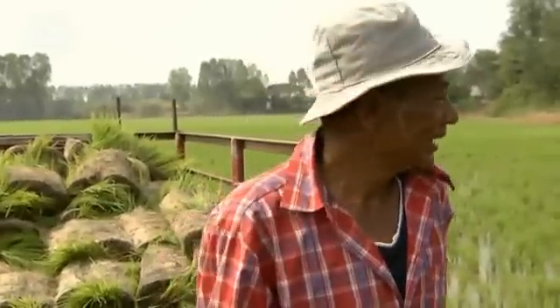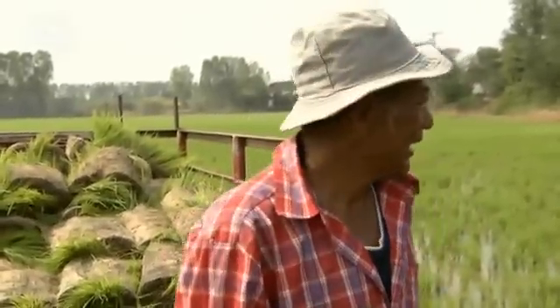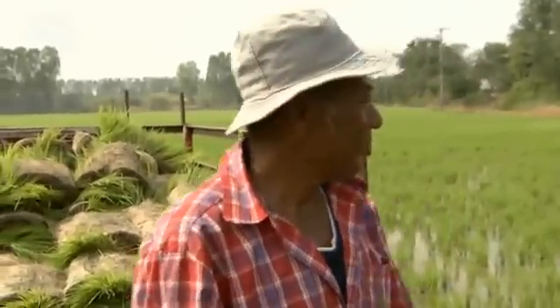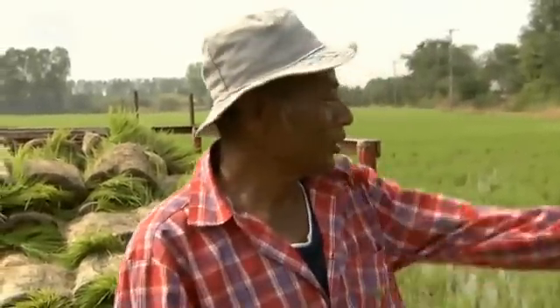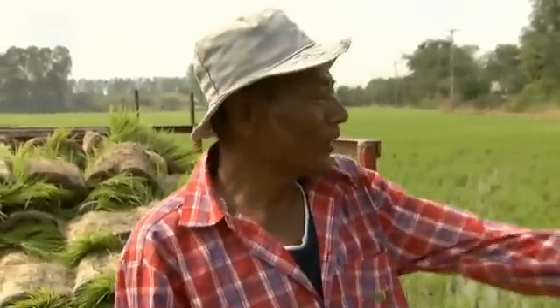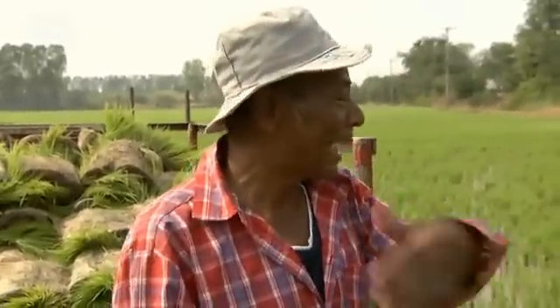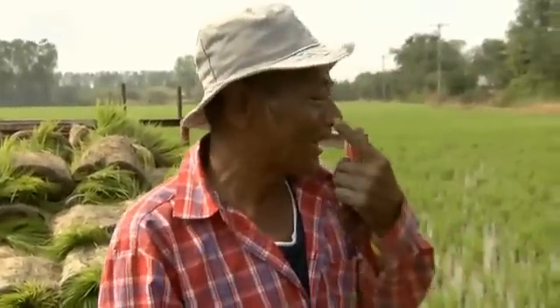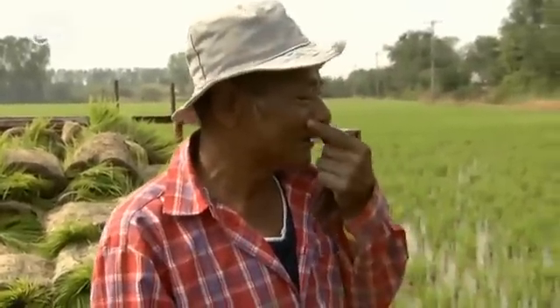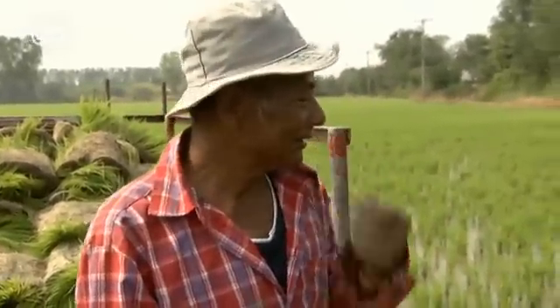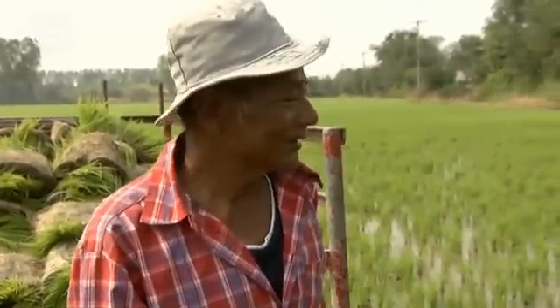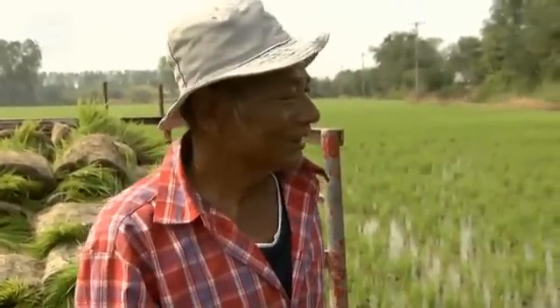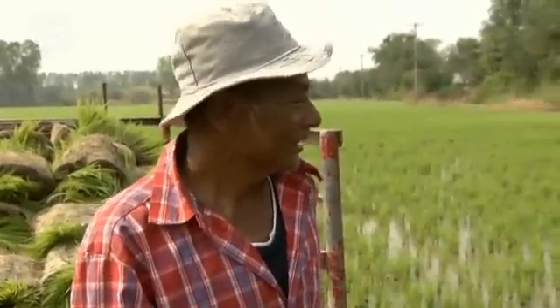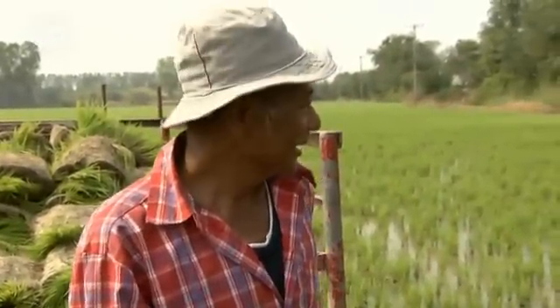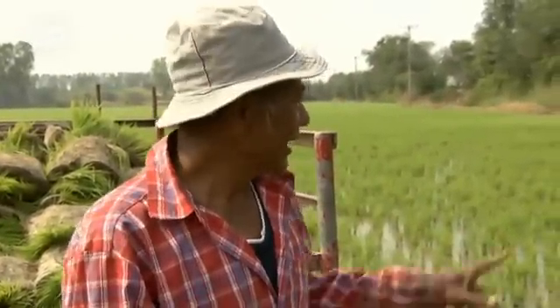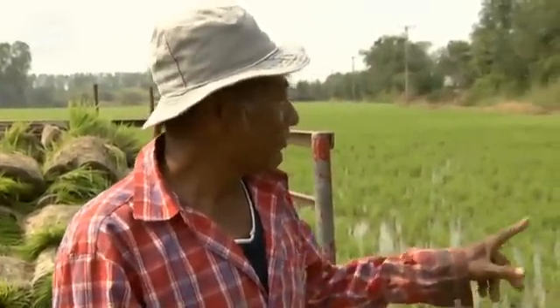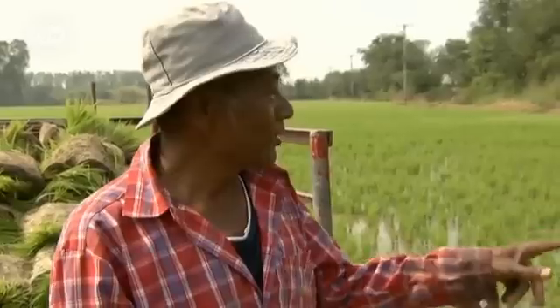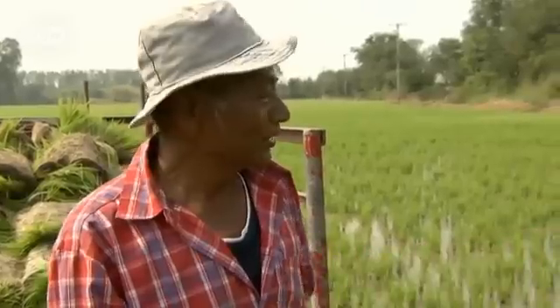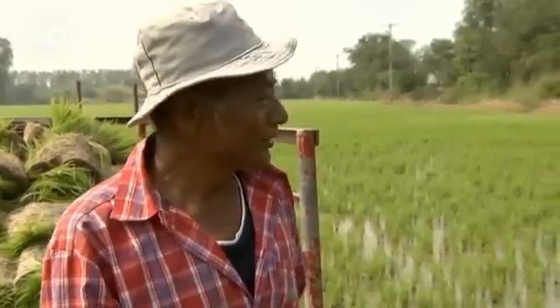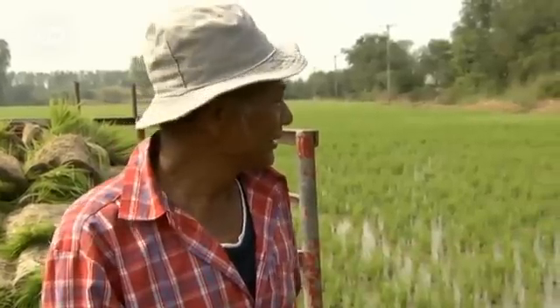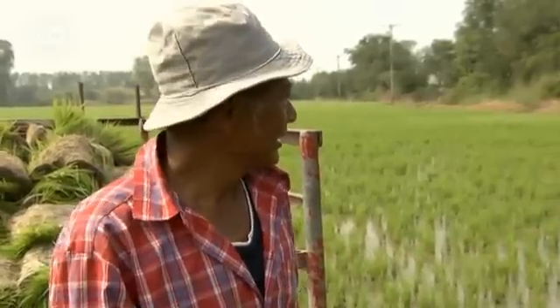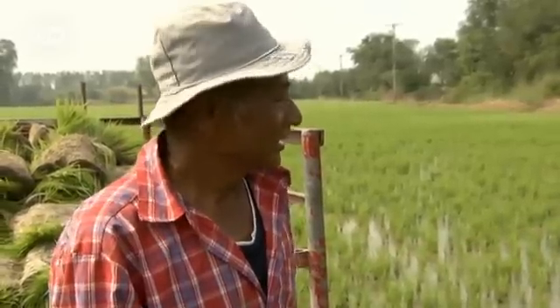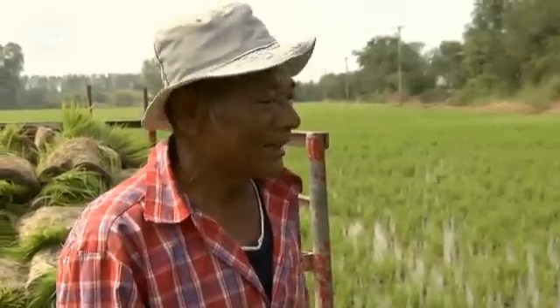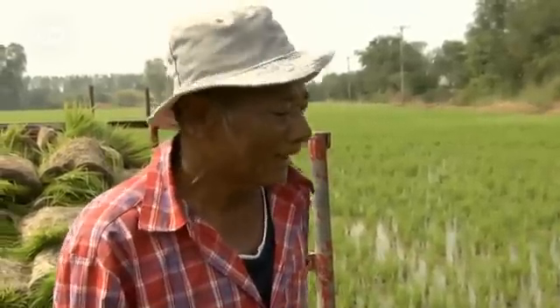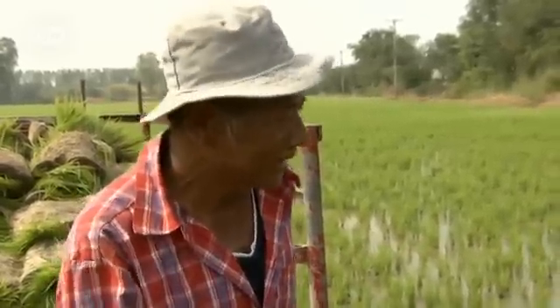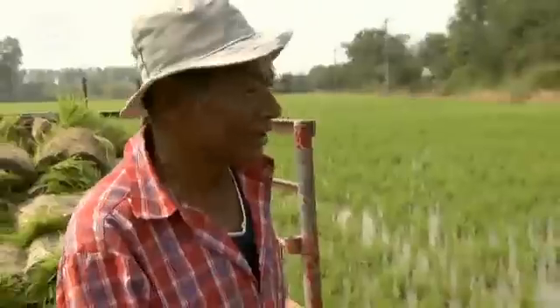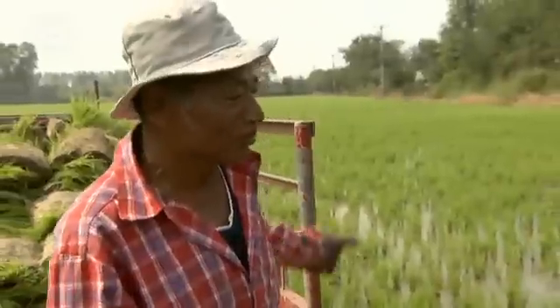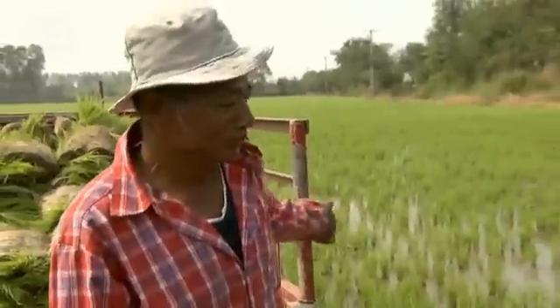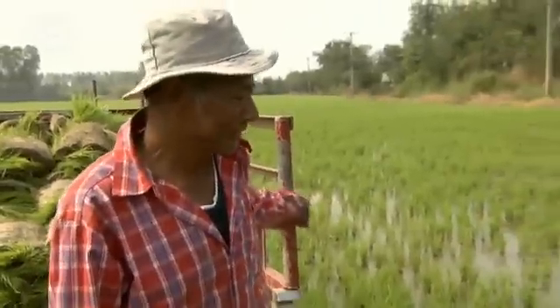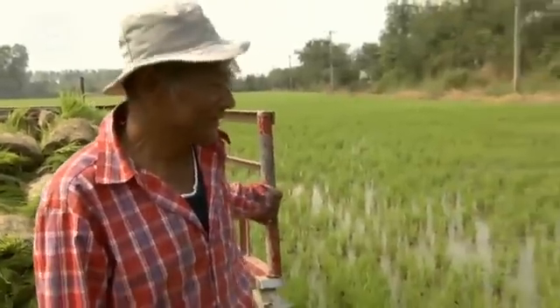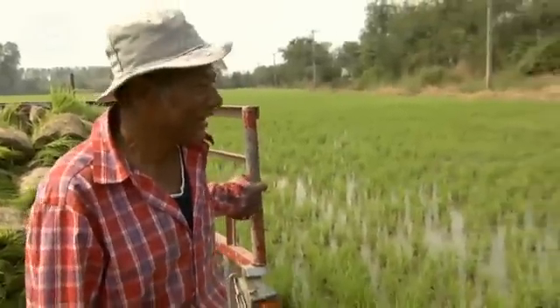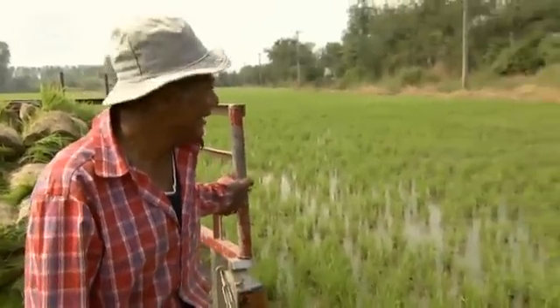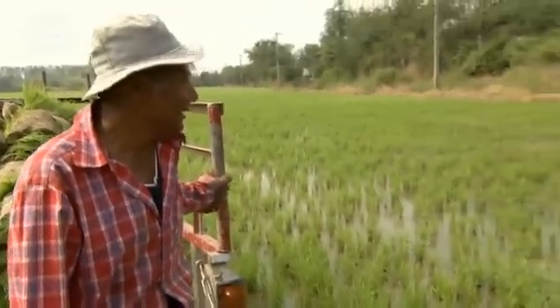This field is being partially replanted with pre-rooted rice. Some plants died in the past few weeks, and this new method saves a lot of work.